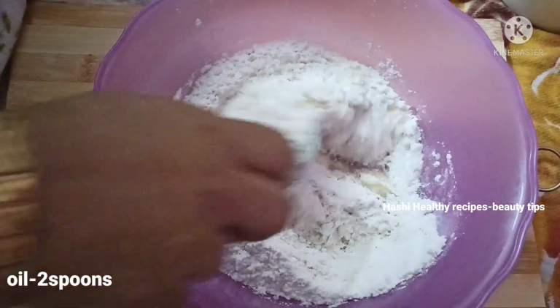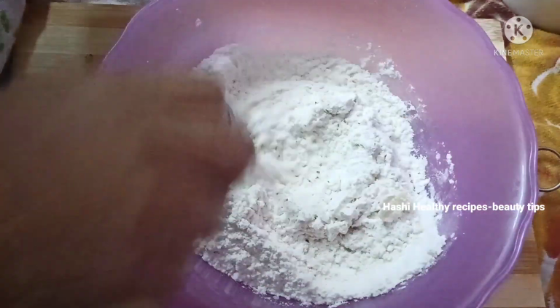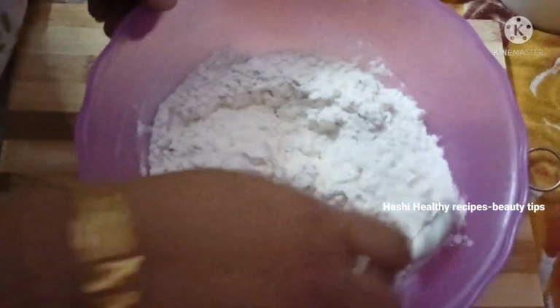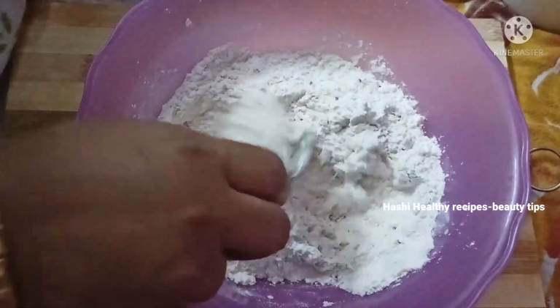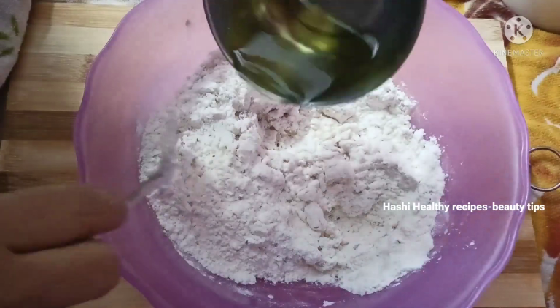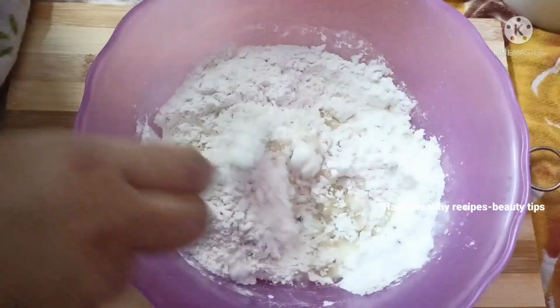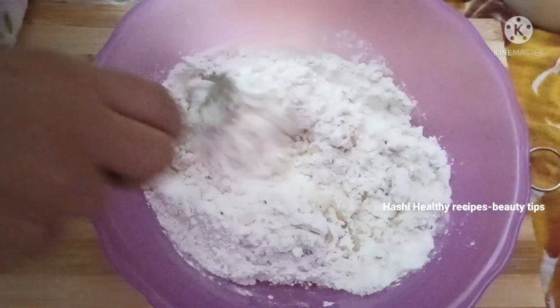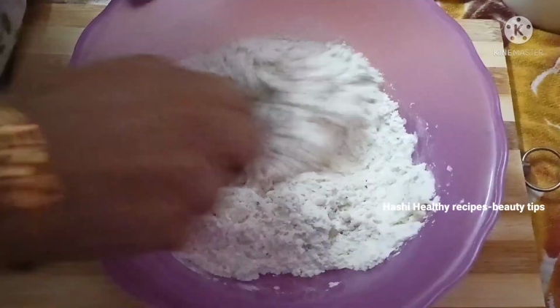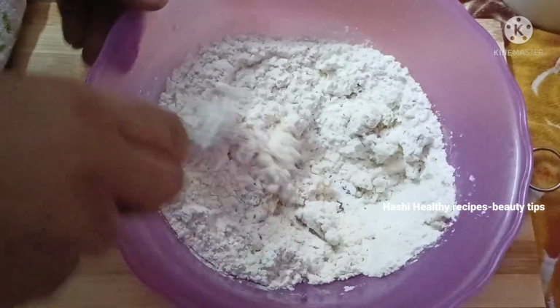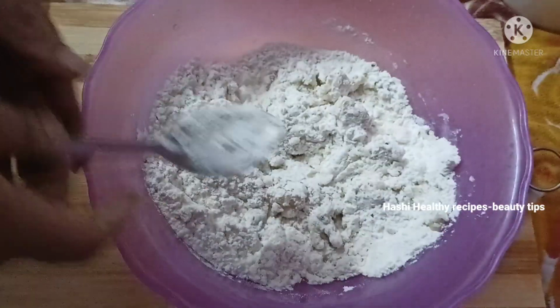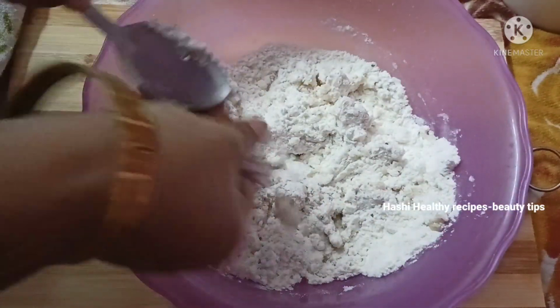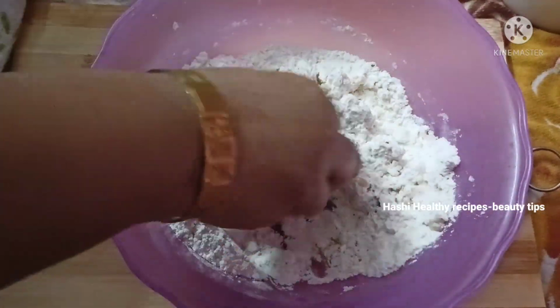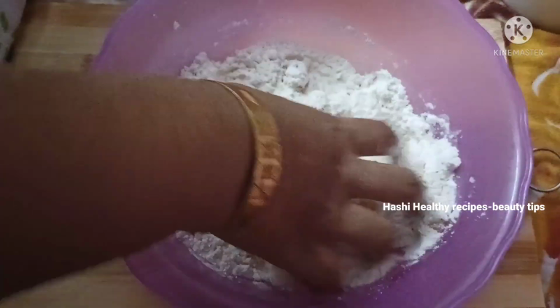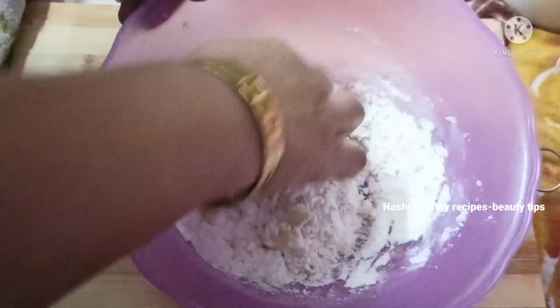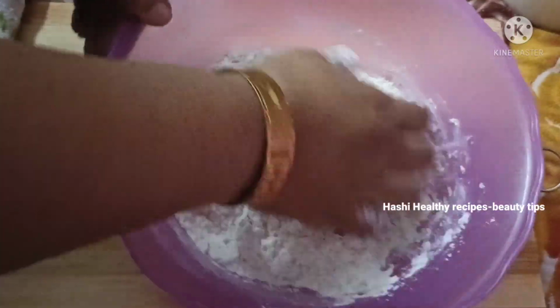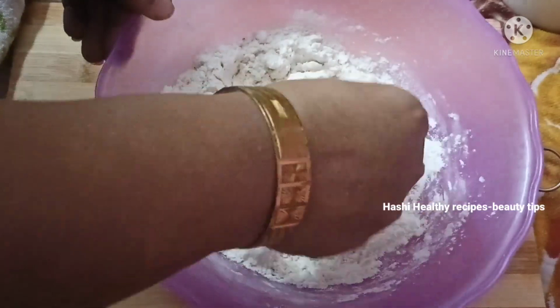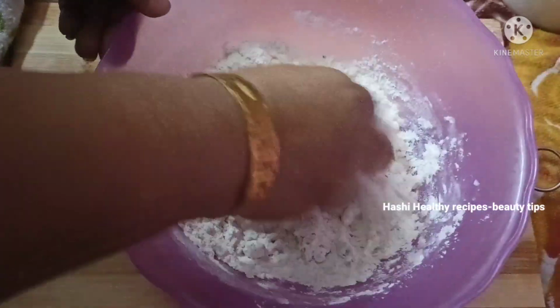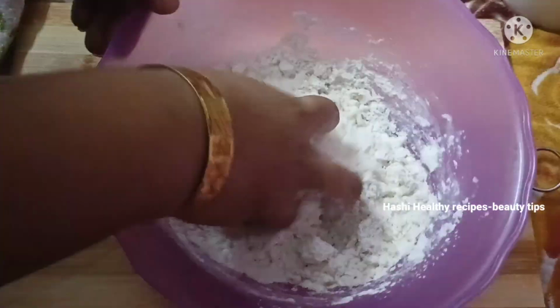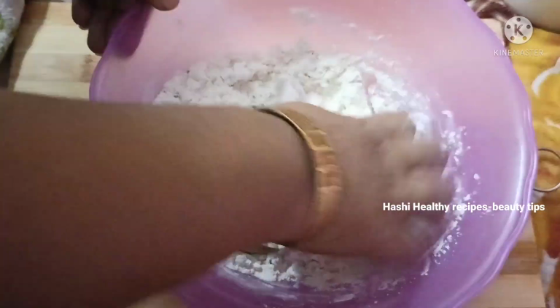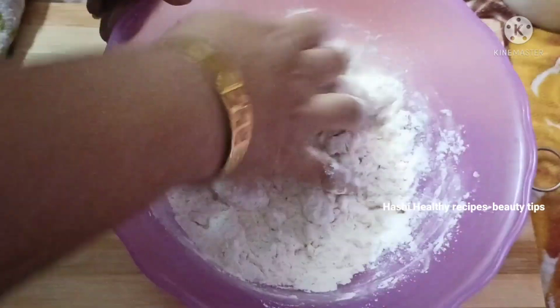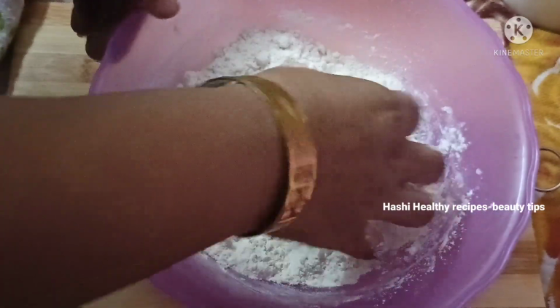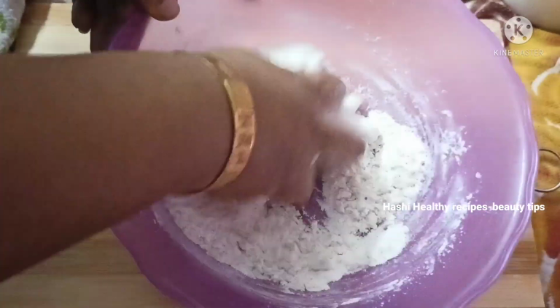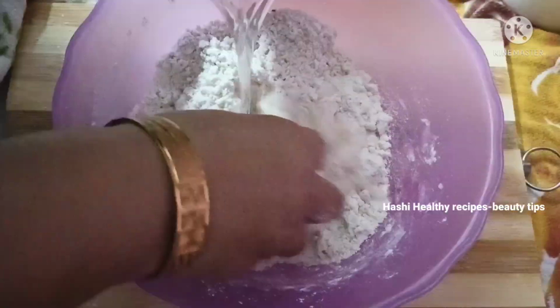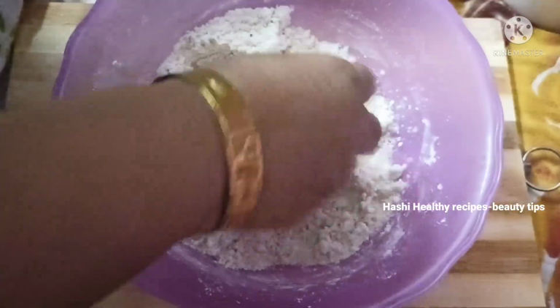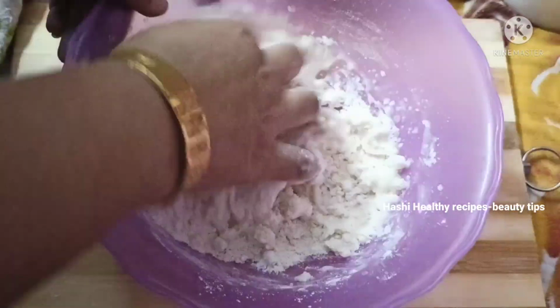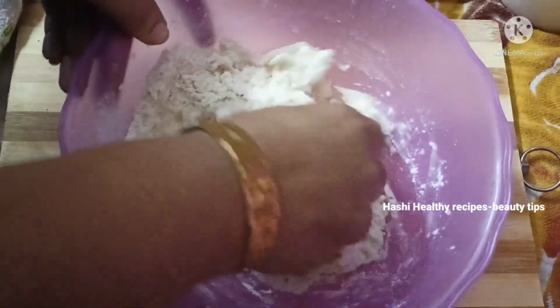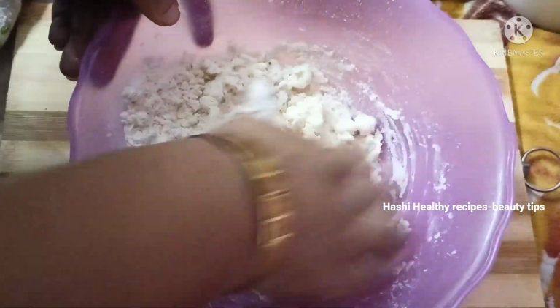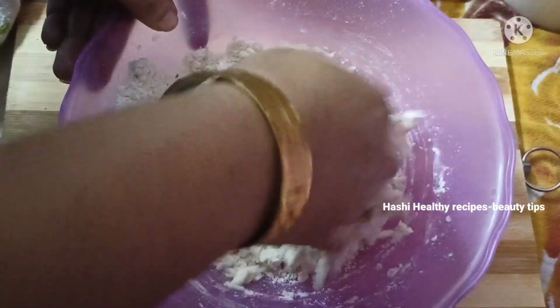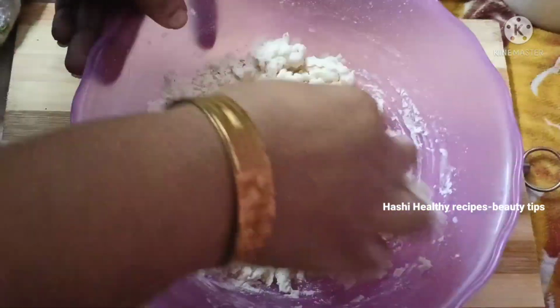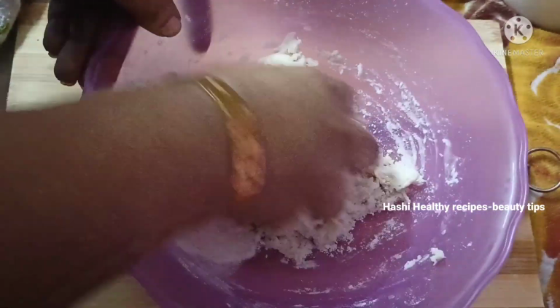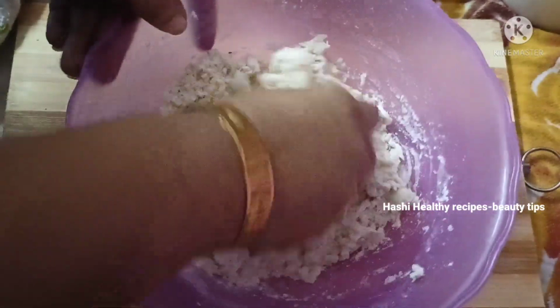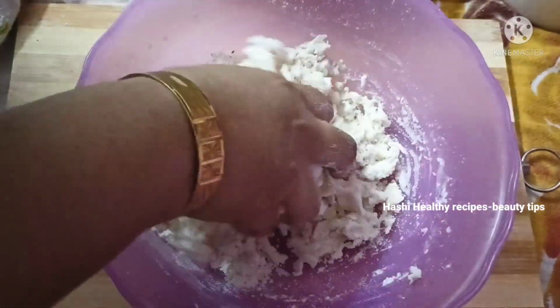Now add two spoons of cooking oil. We will focus on the group variations. And now we will focus on adding water. We will focus on the group variations.